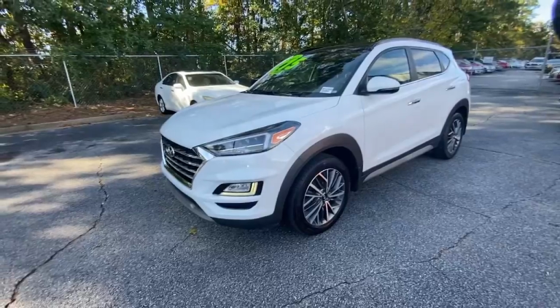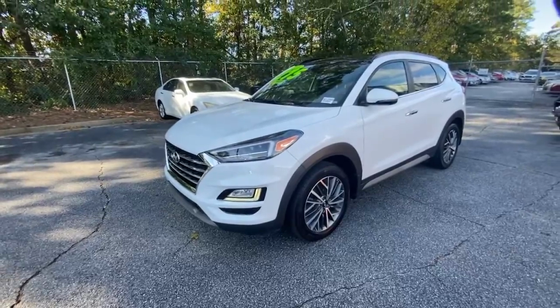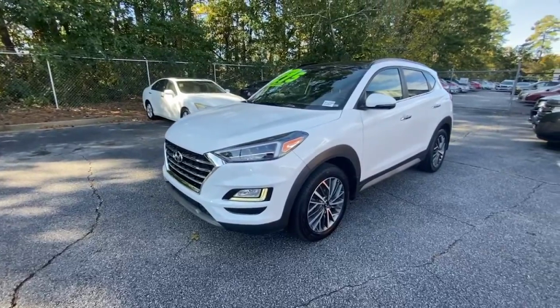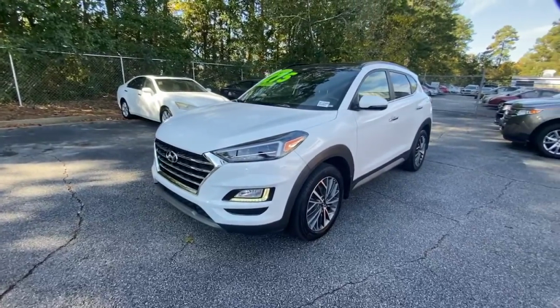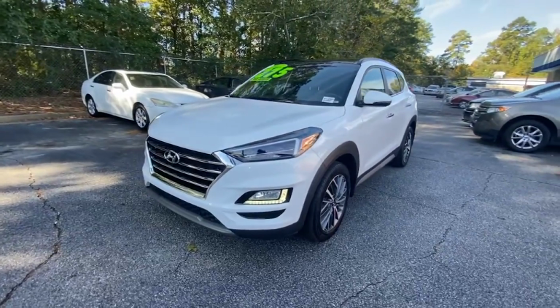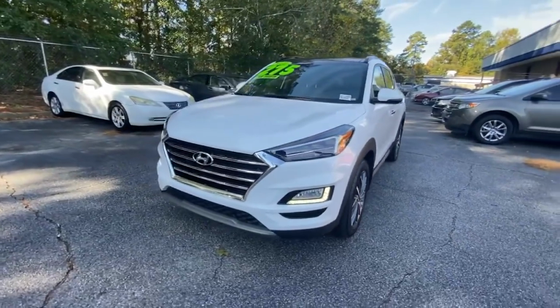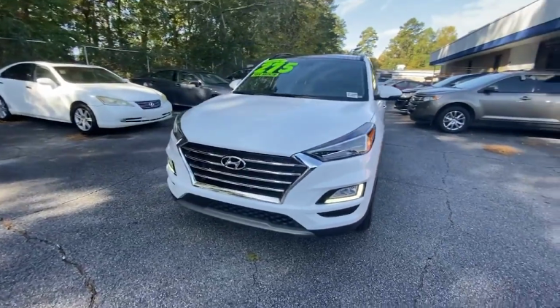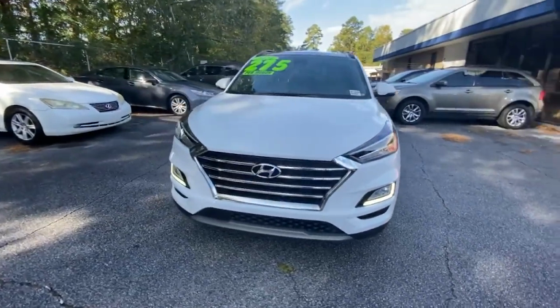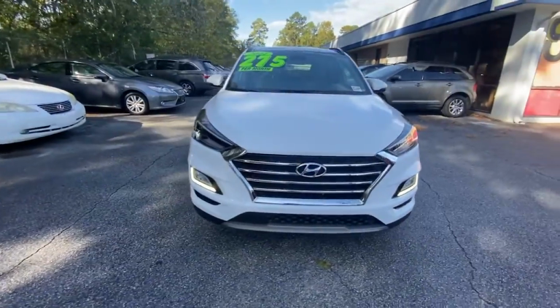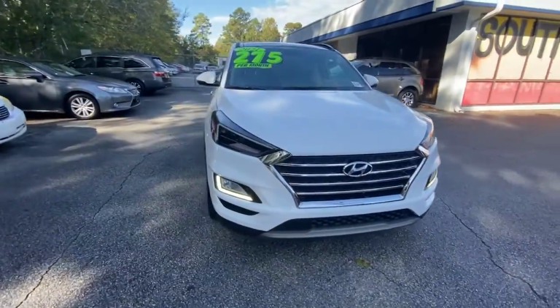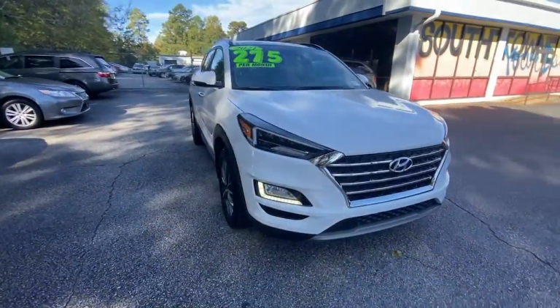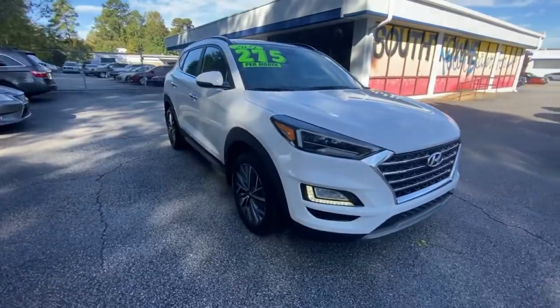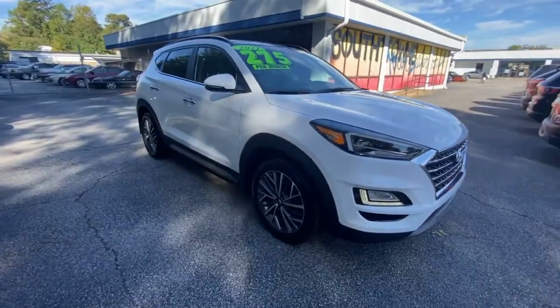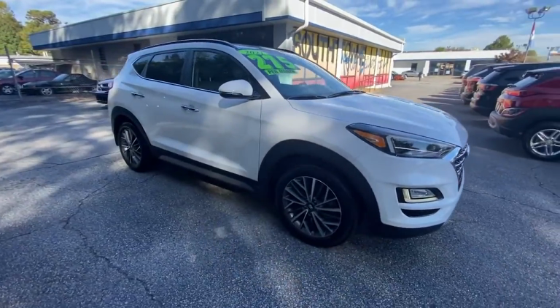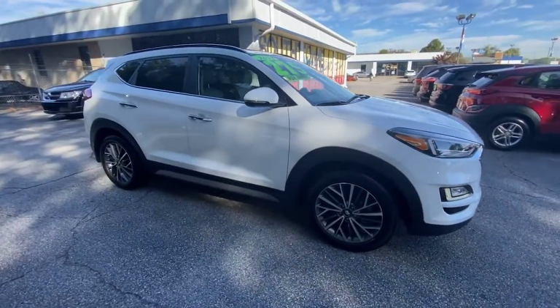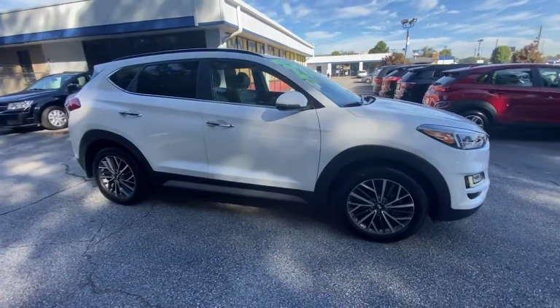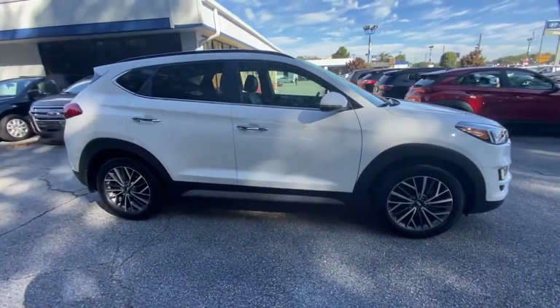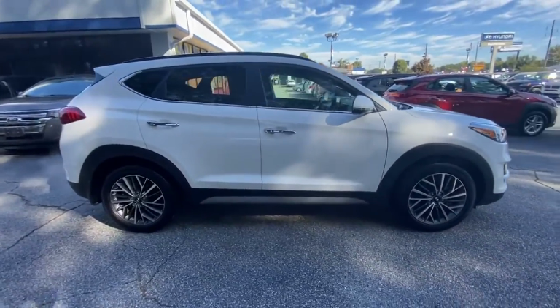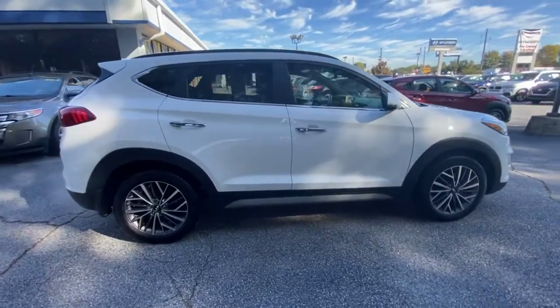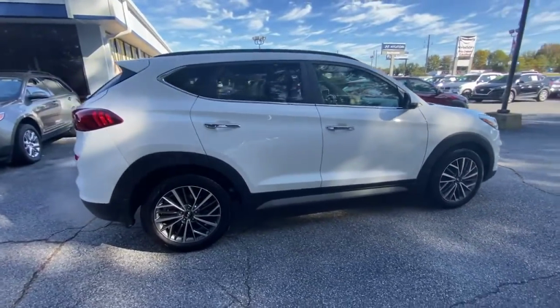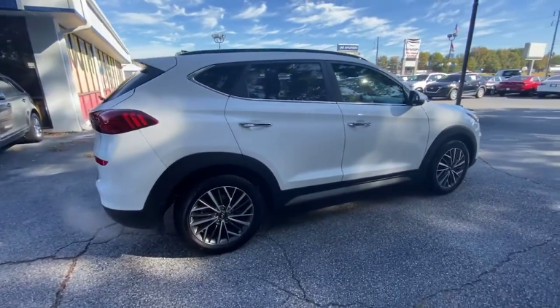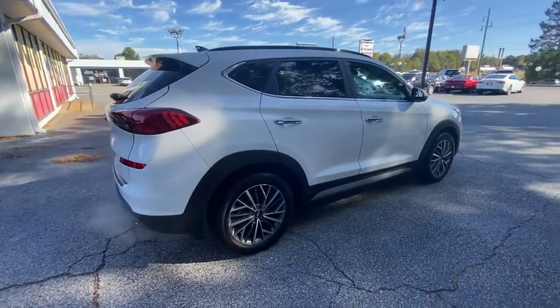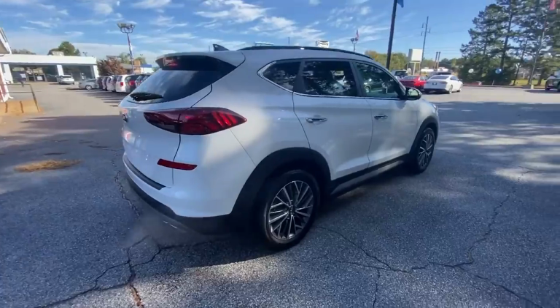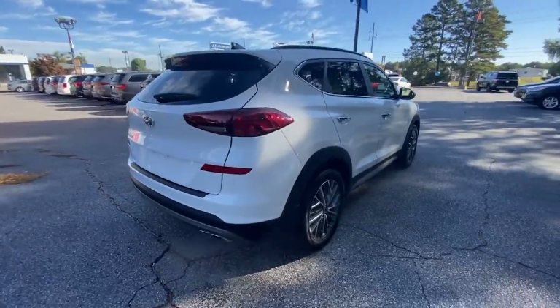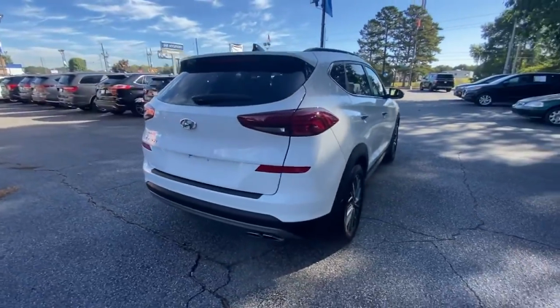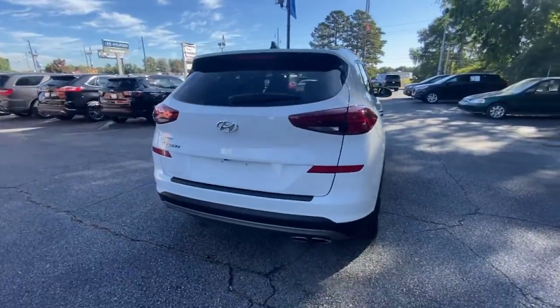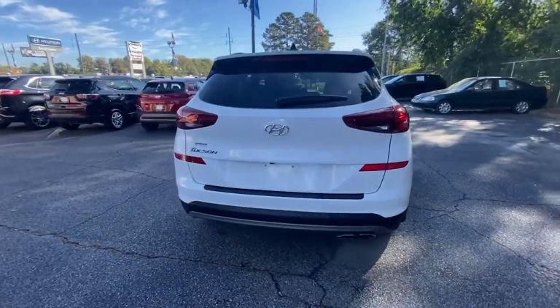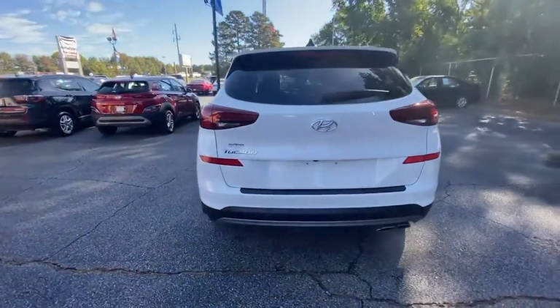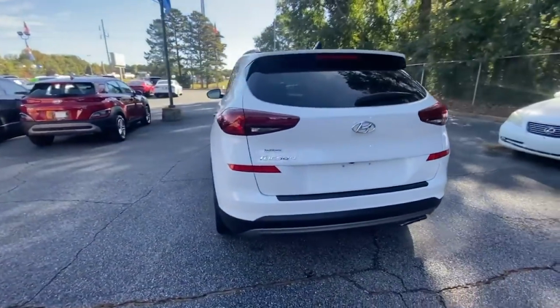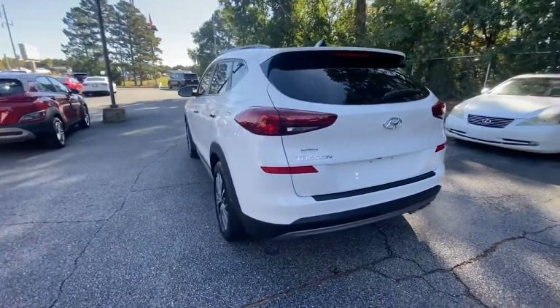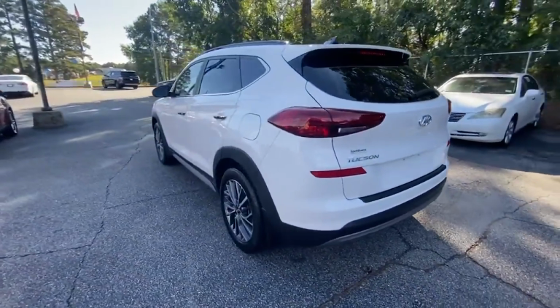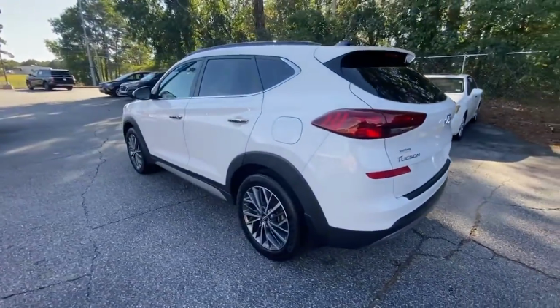You just found the 2021 Hyundai Tucson. This vehicle is an outstanding buy with fewer than 20,000 miles on the odometer. This upscale Tucson crossover is ready to make even the most routine errands feel enjoyable.